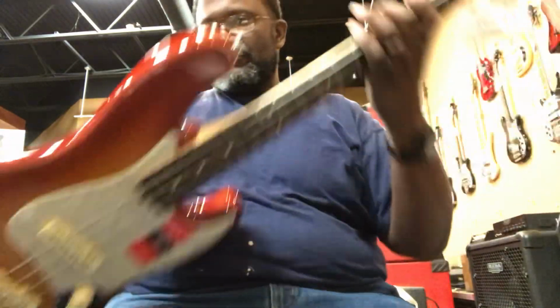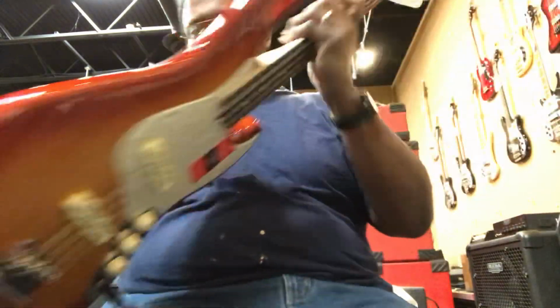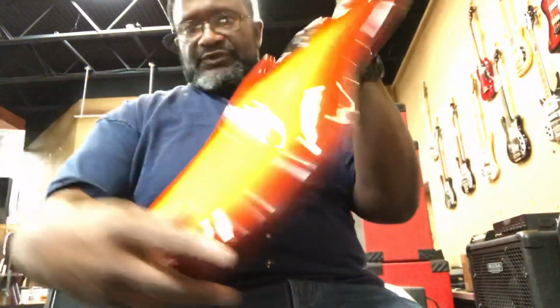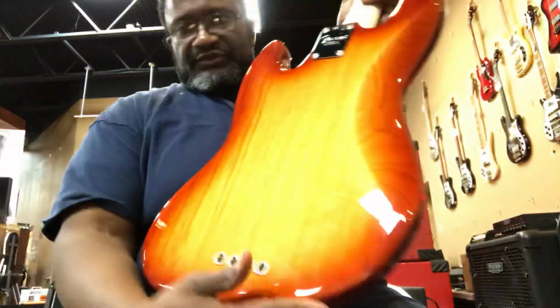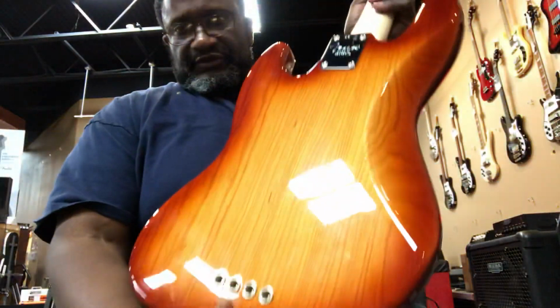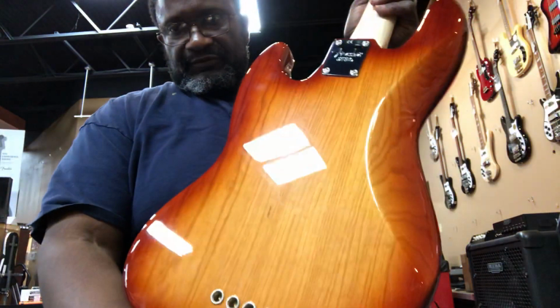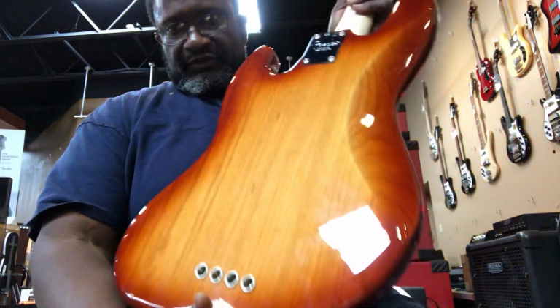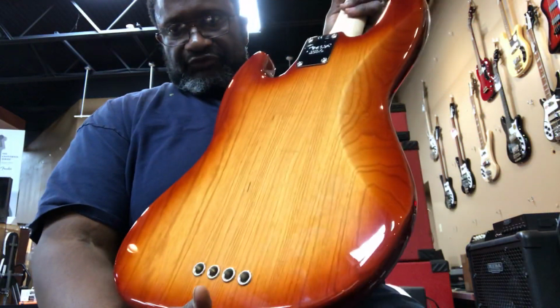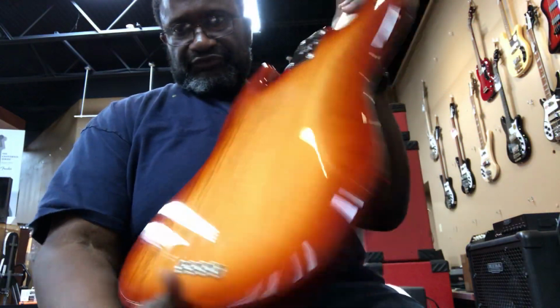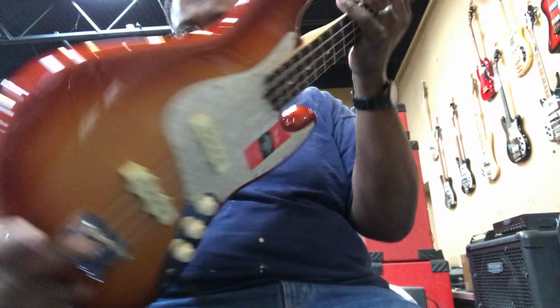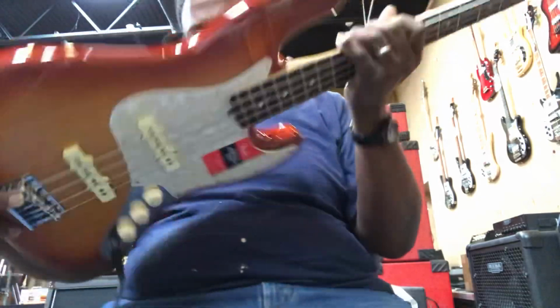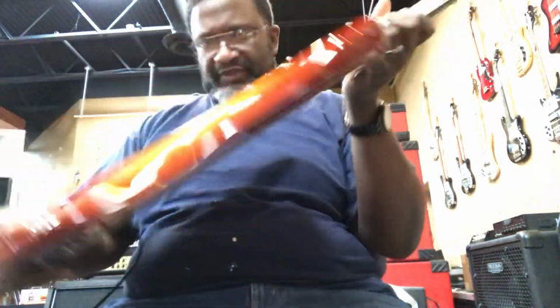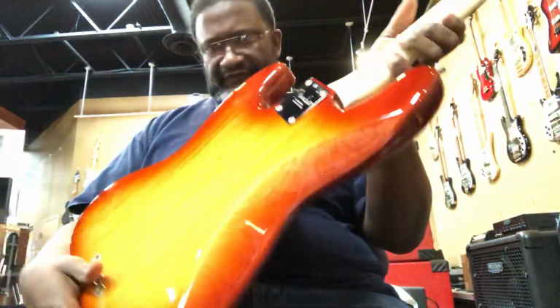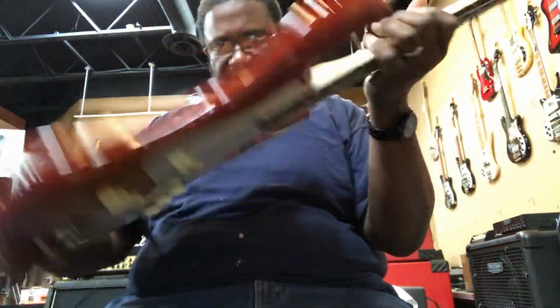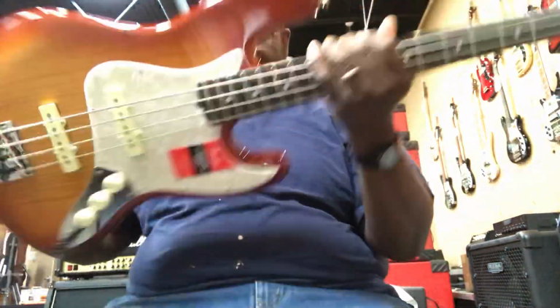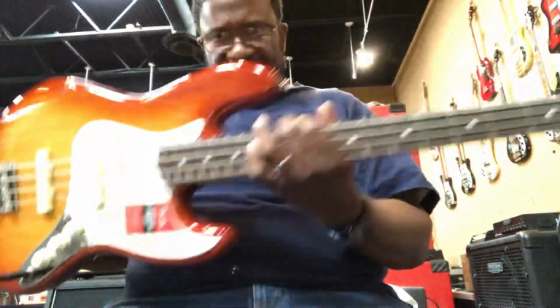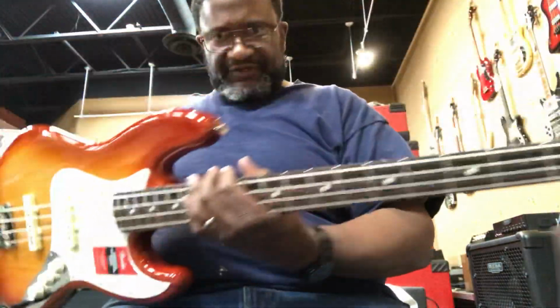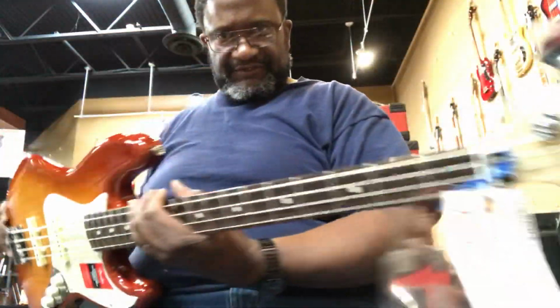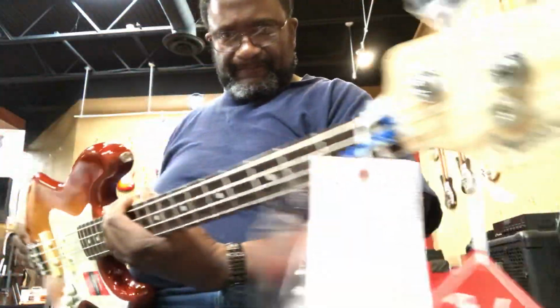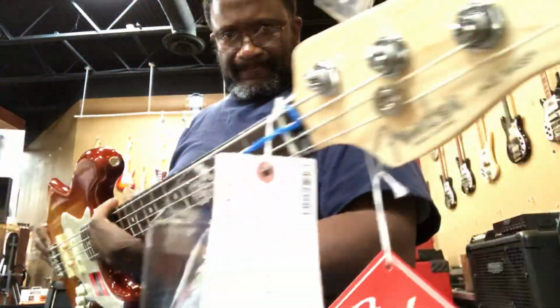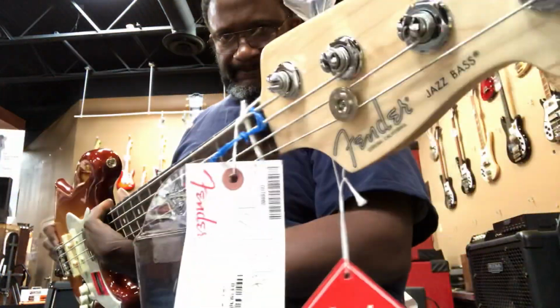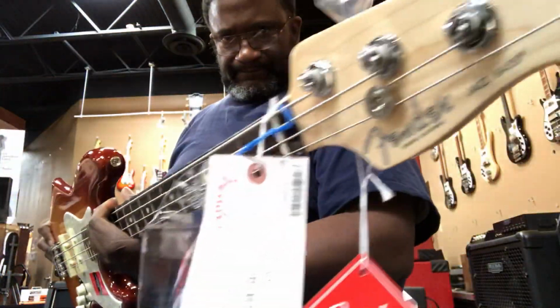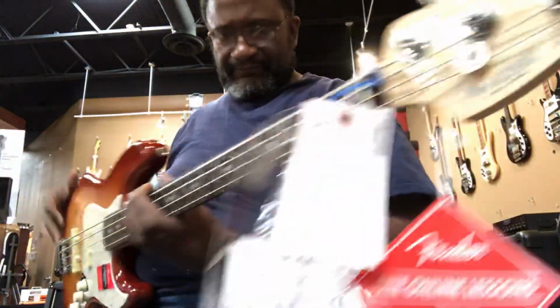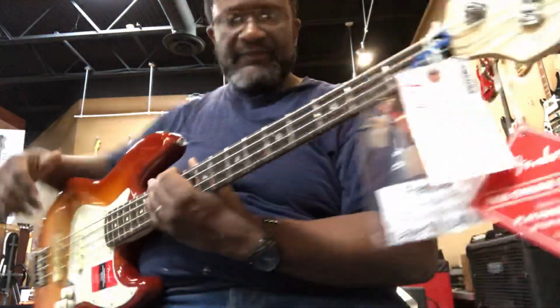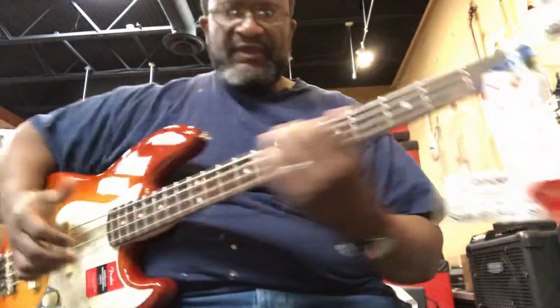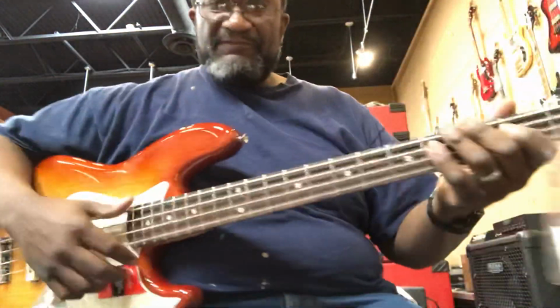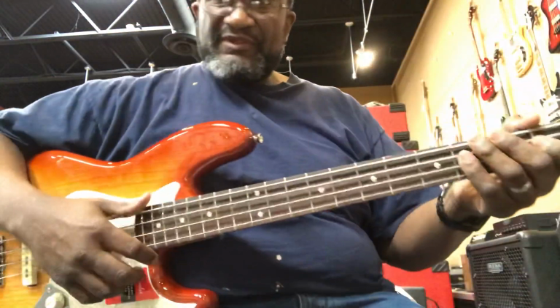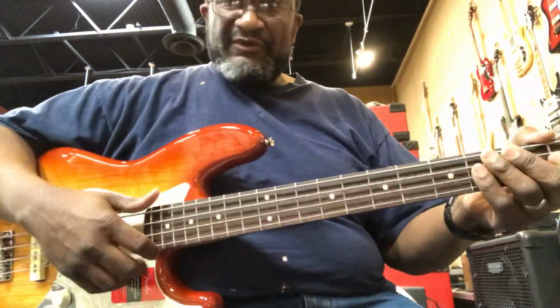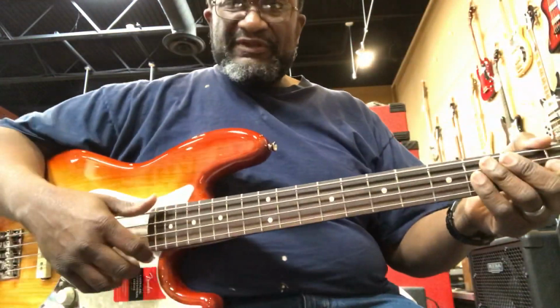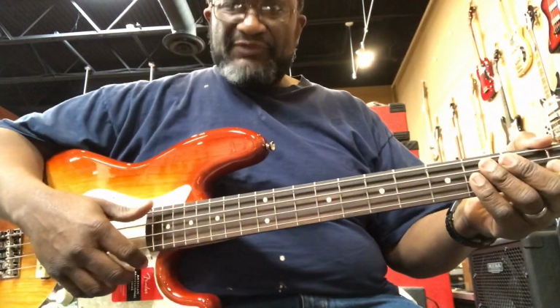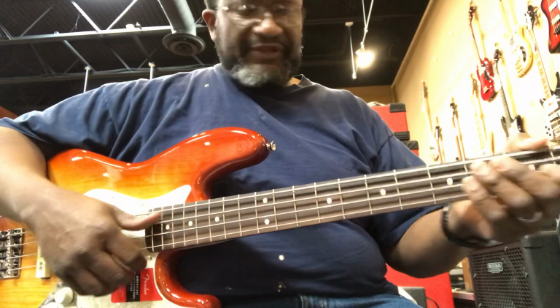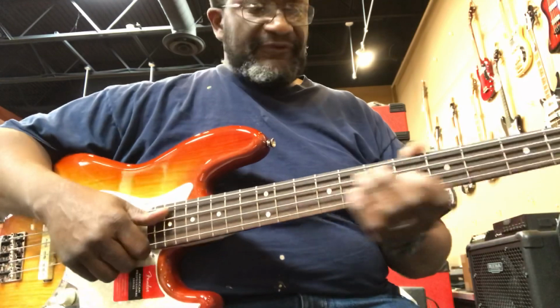As you can see here, string through, very light finish. It's really different.